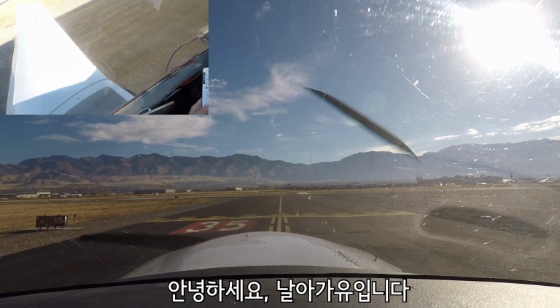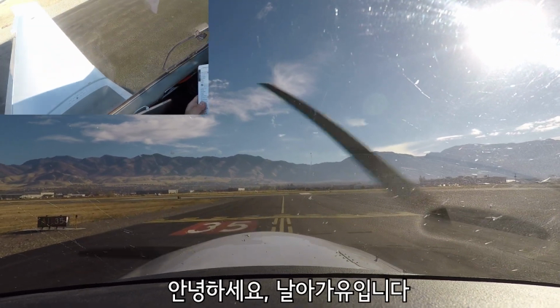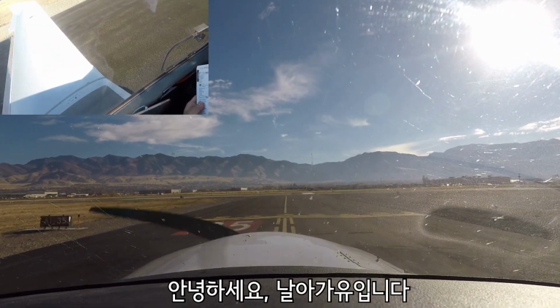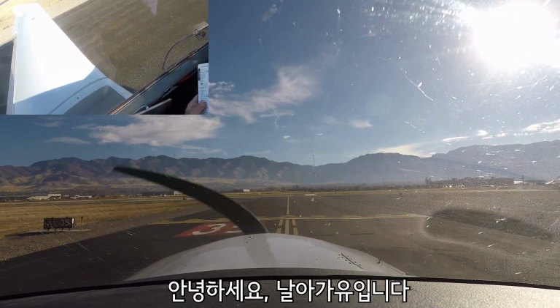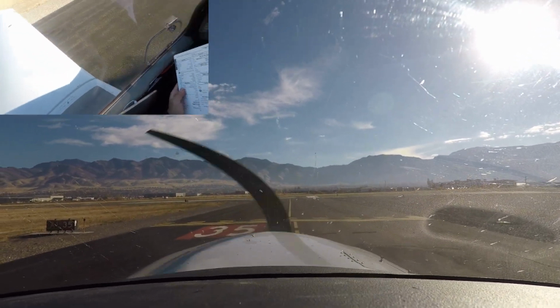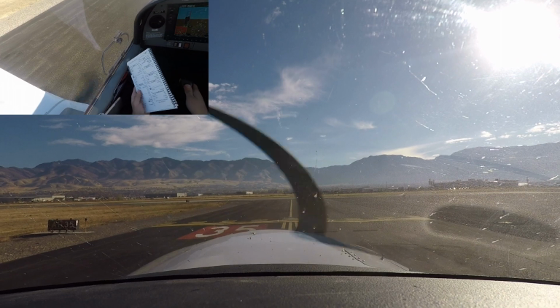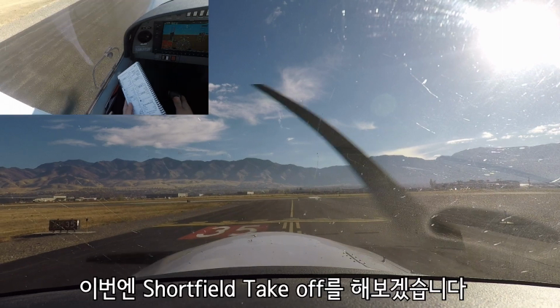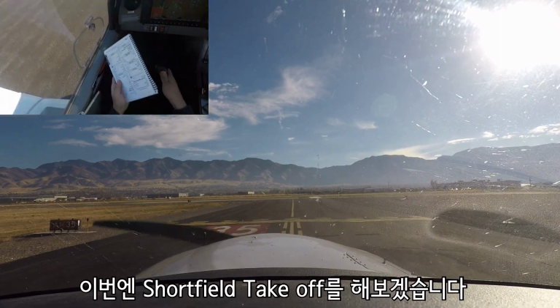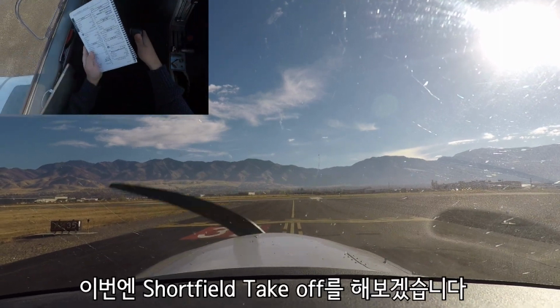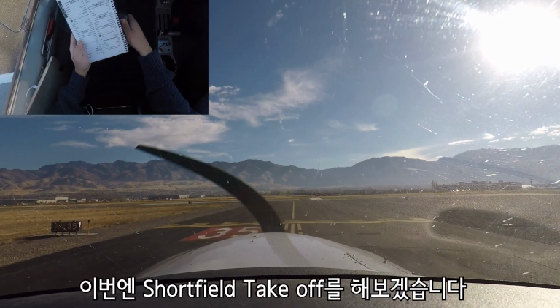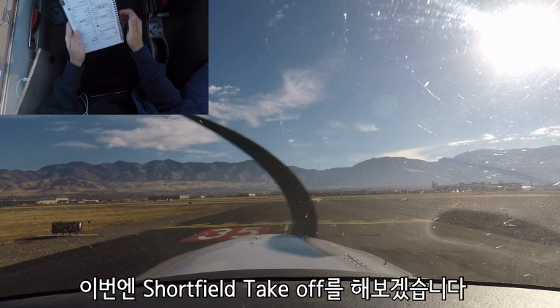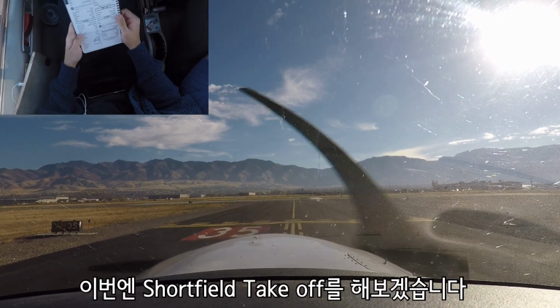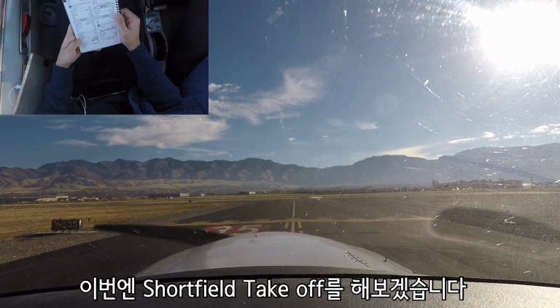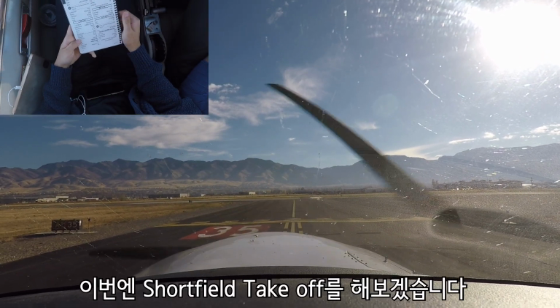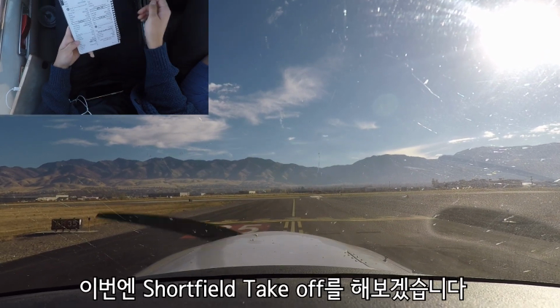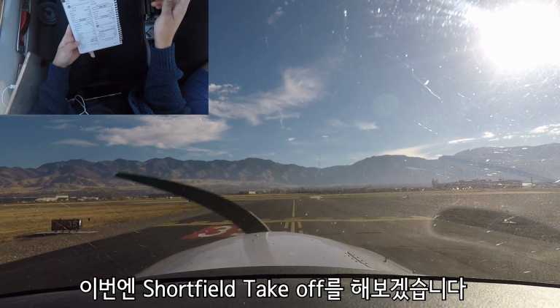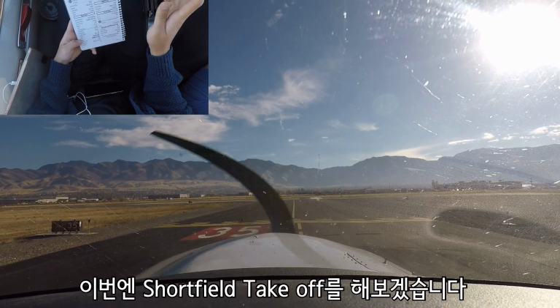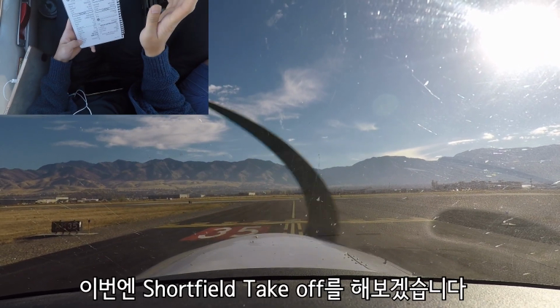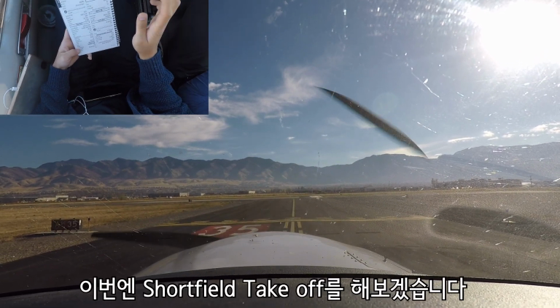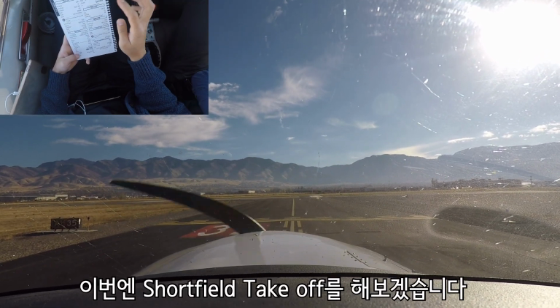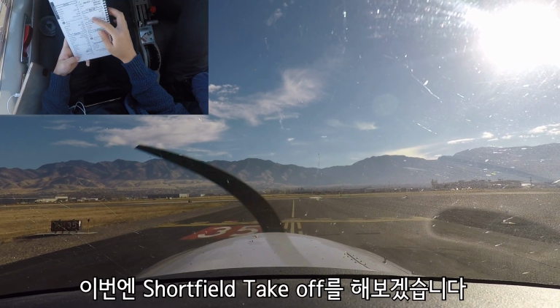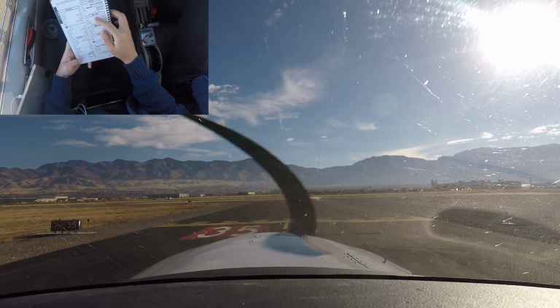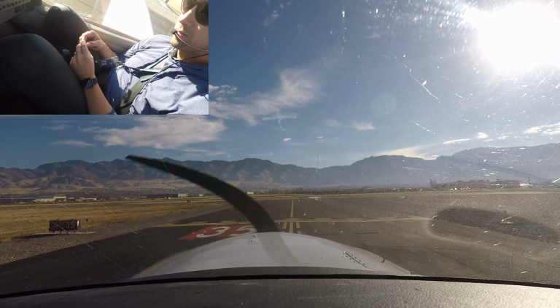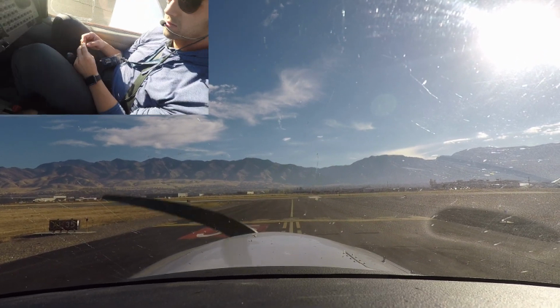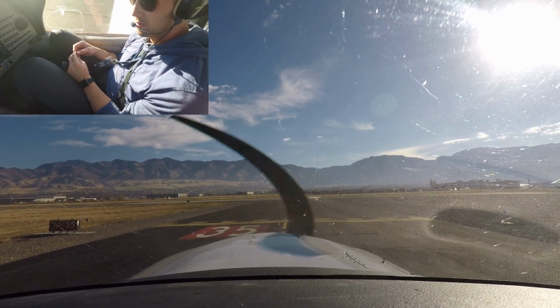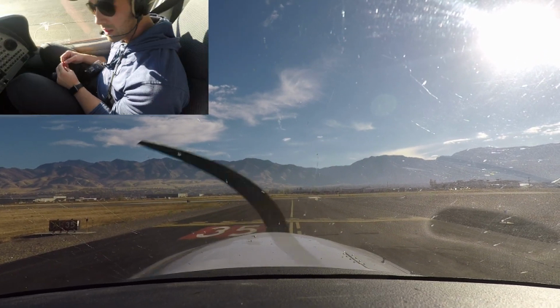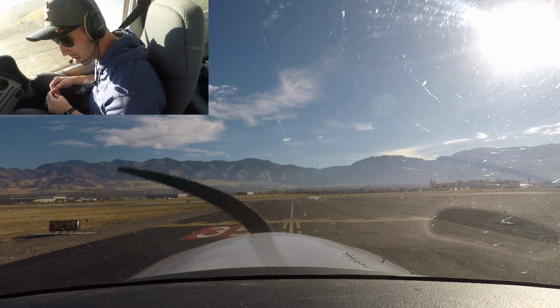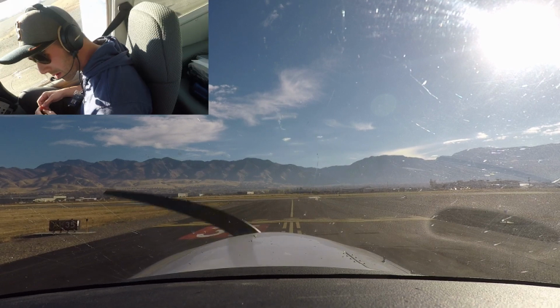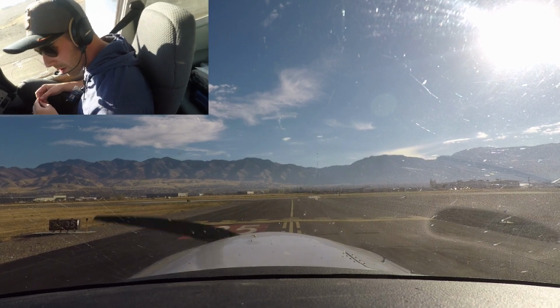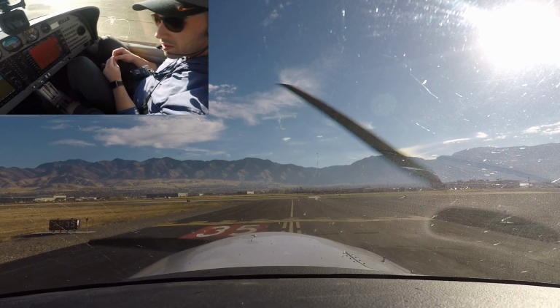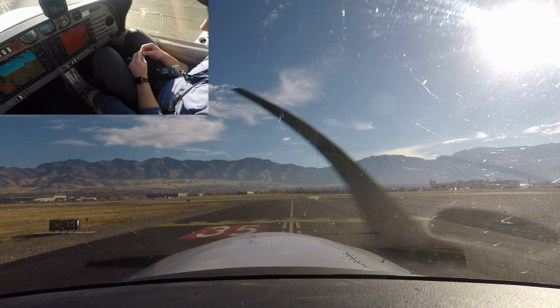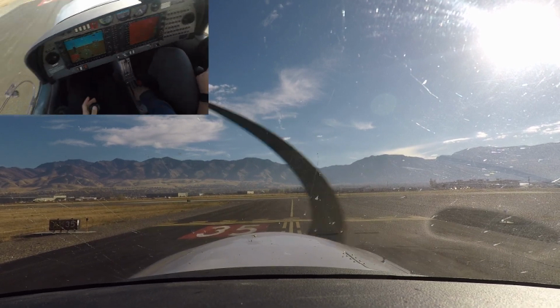No traffic again. No base on, no finer. Looks good to me, alright.